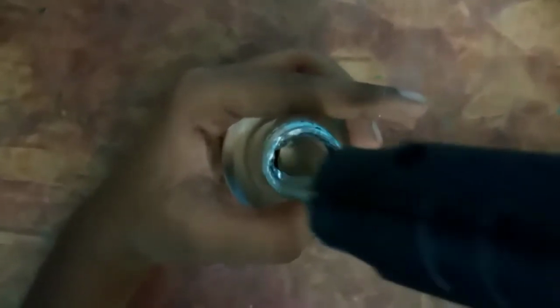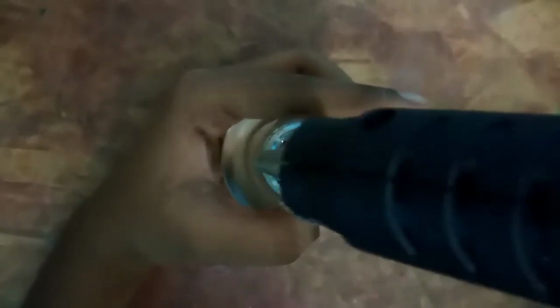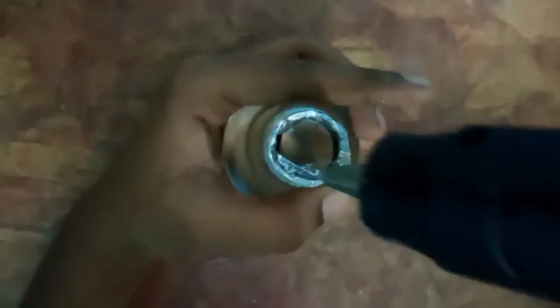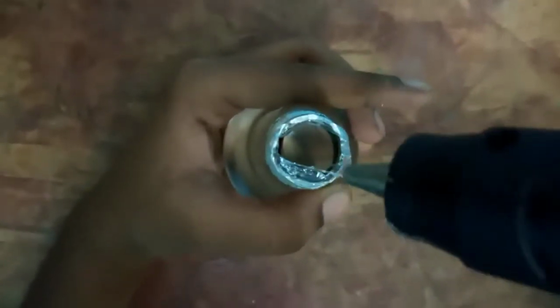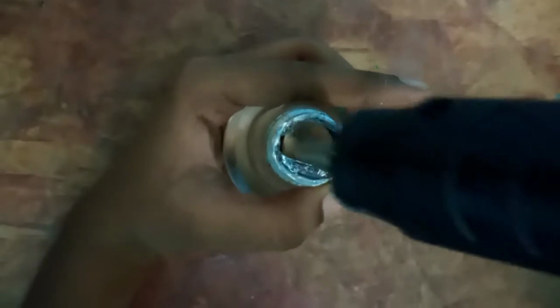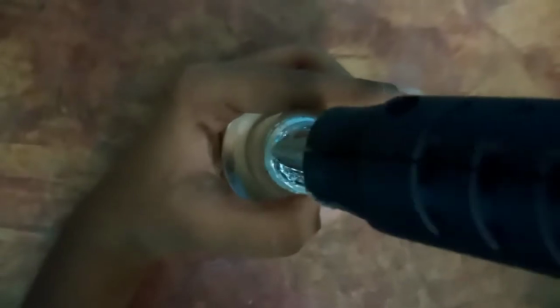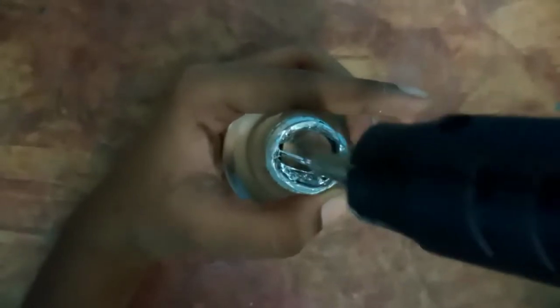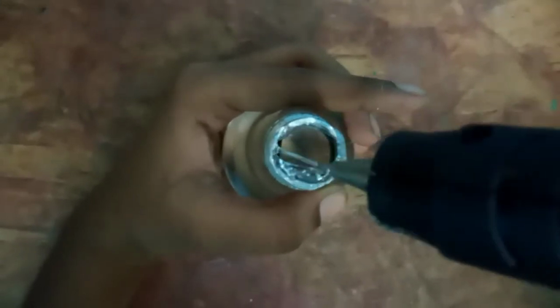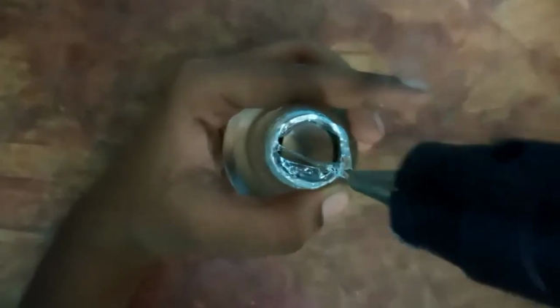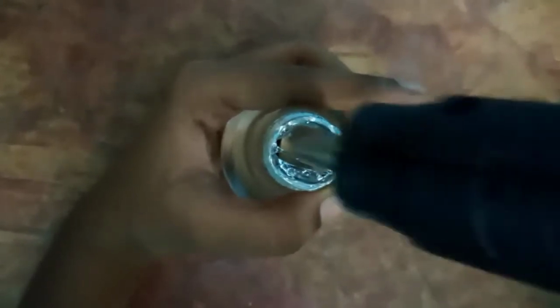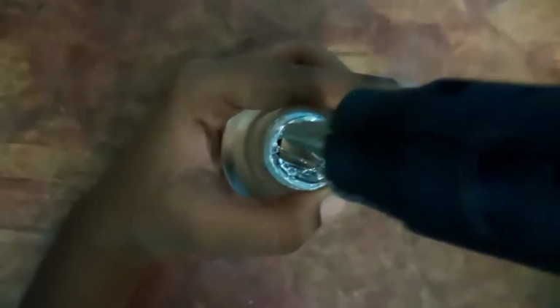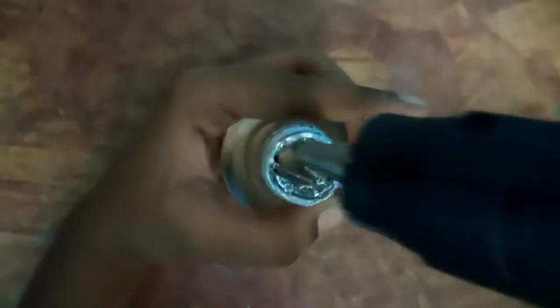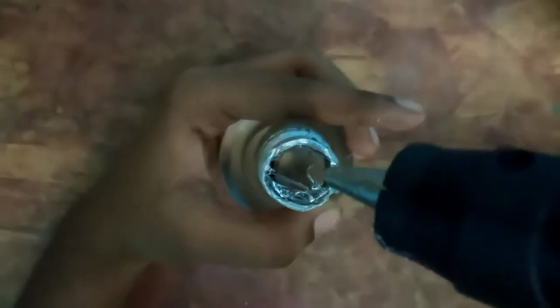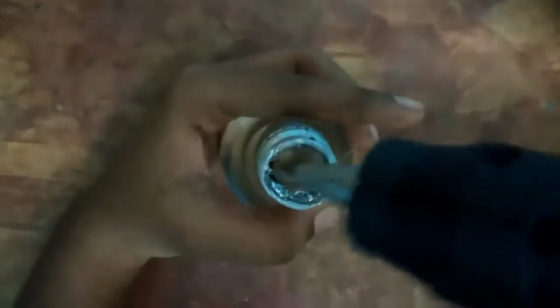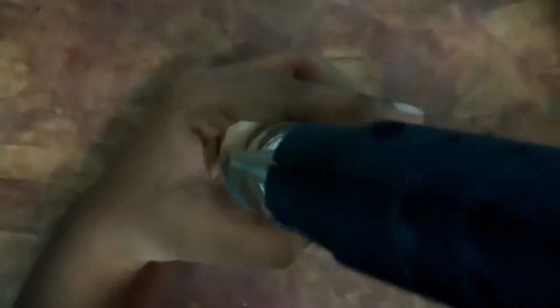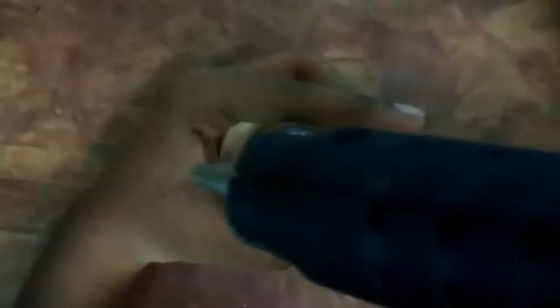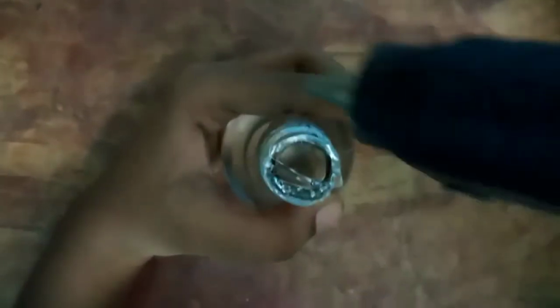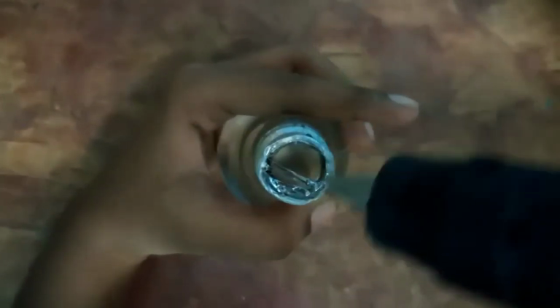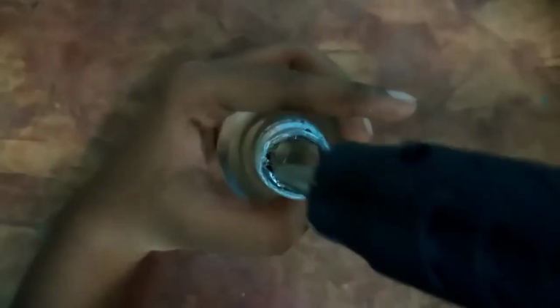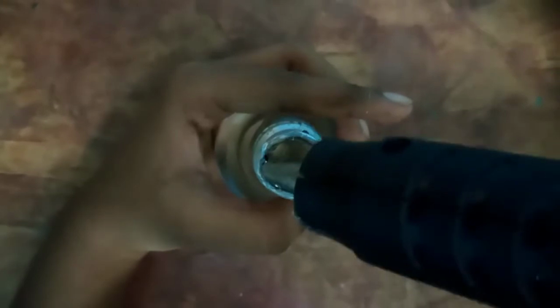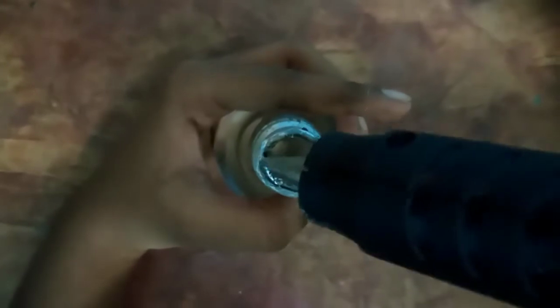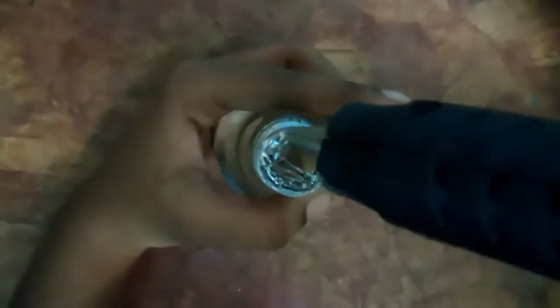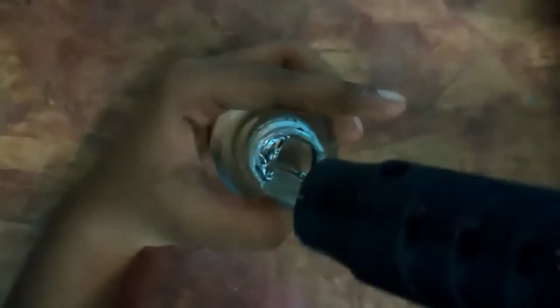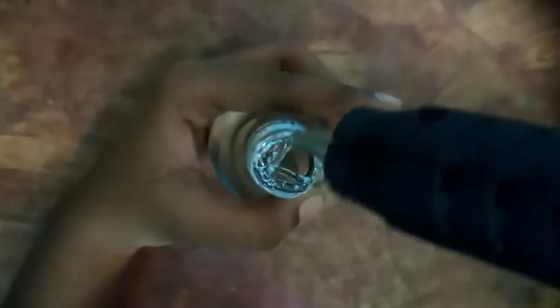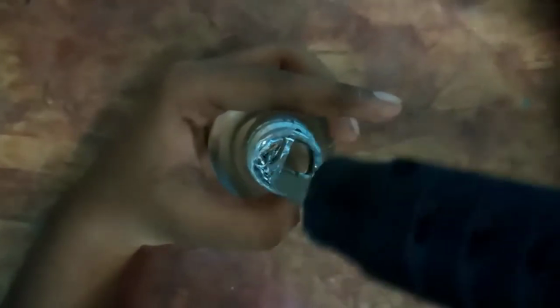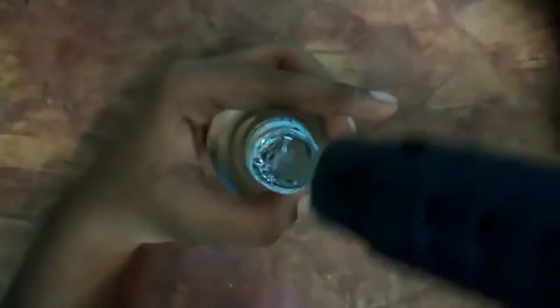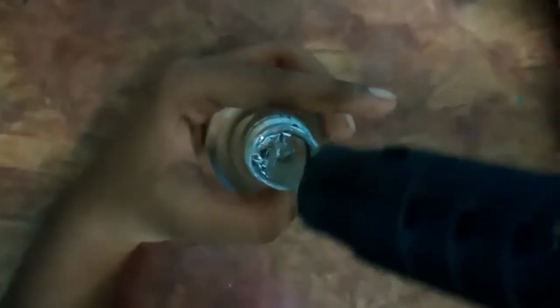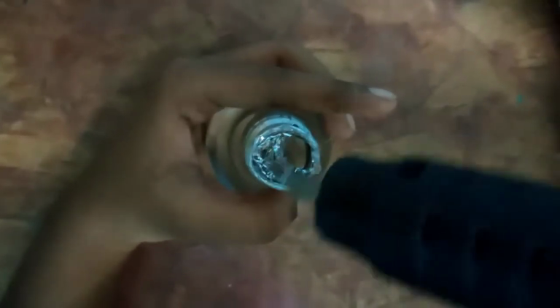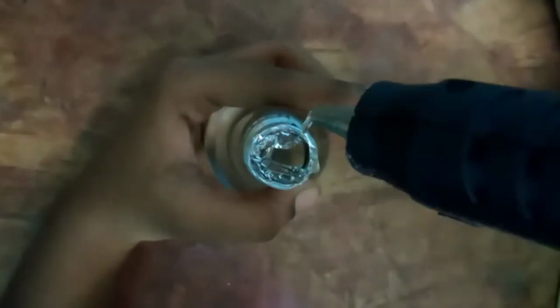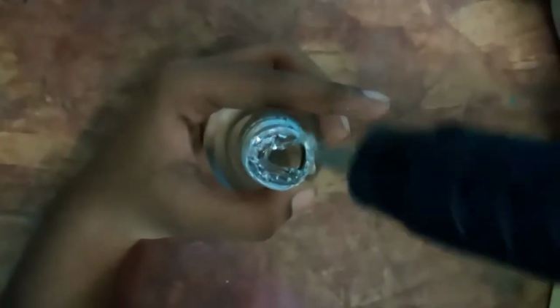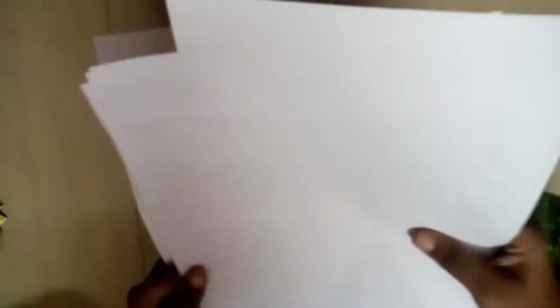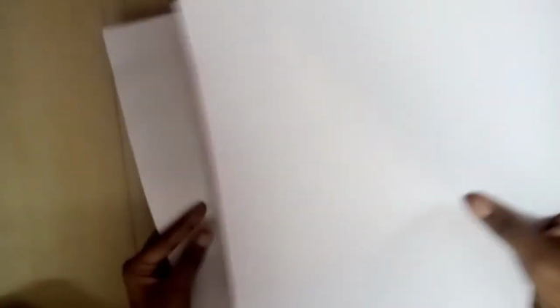If you fill the water, it will fill the LED bulb. You can use it and seal it, but make sure the water is very clean.